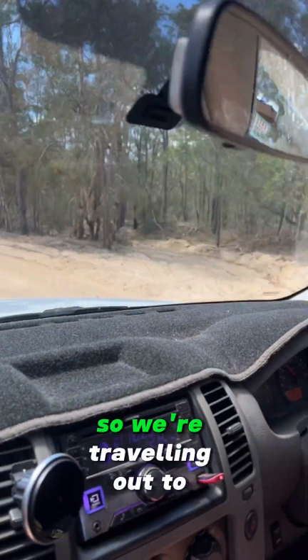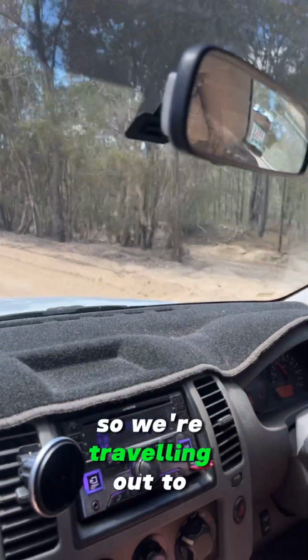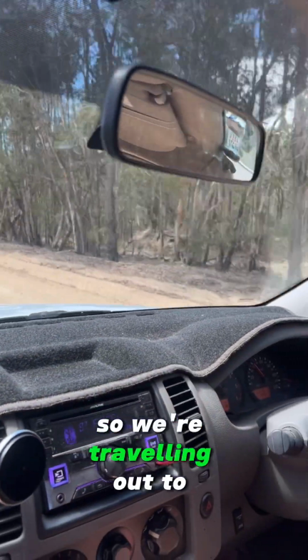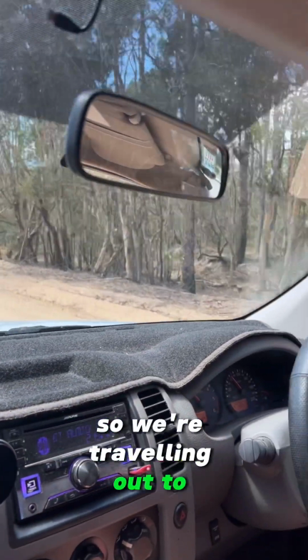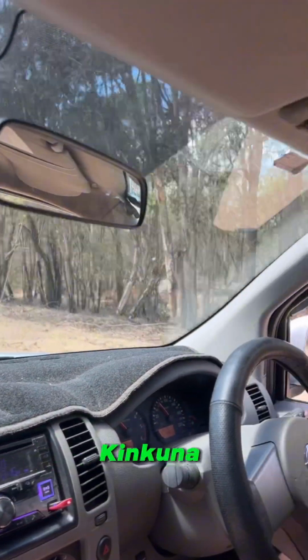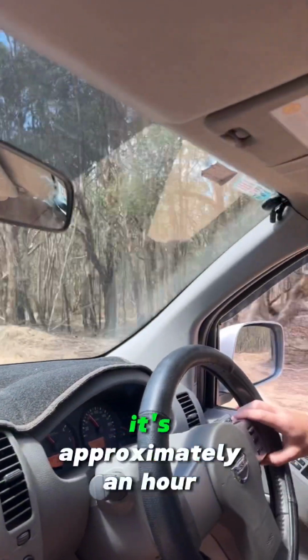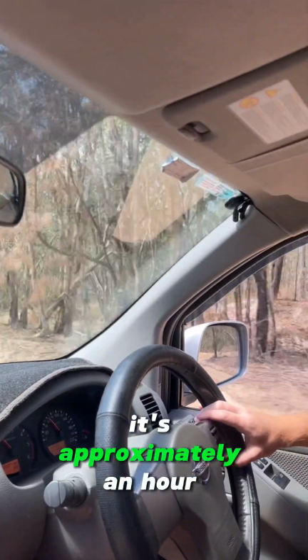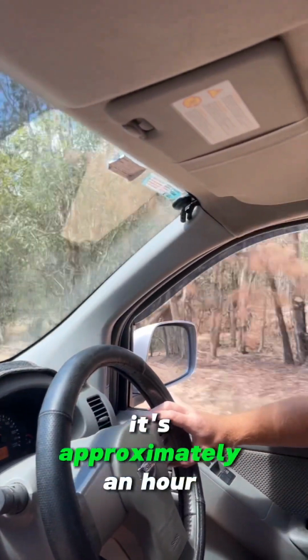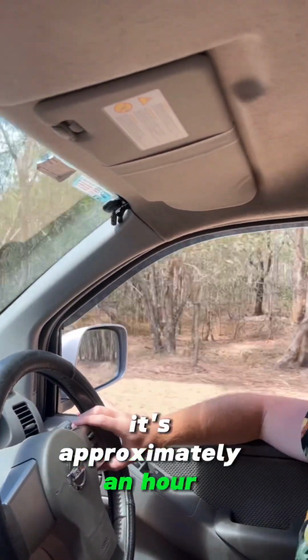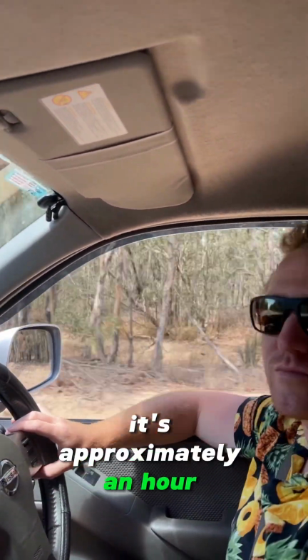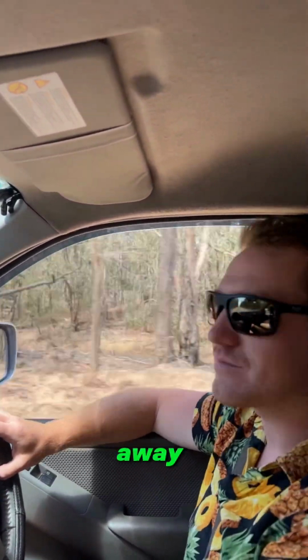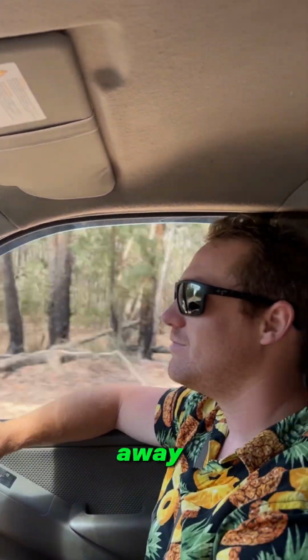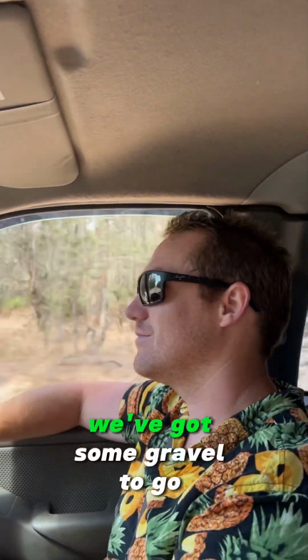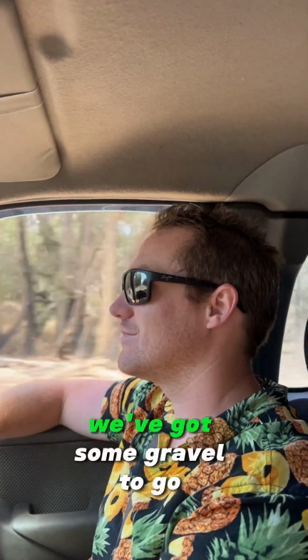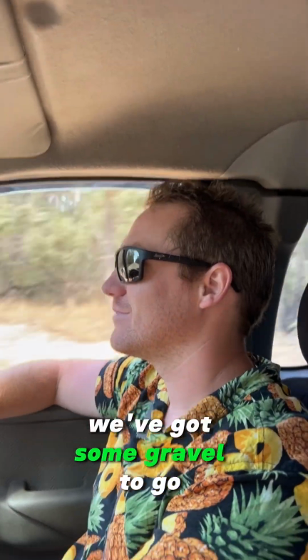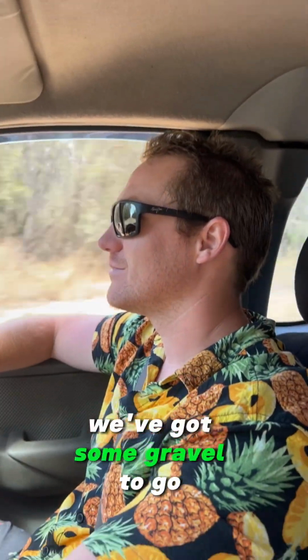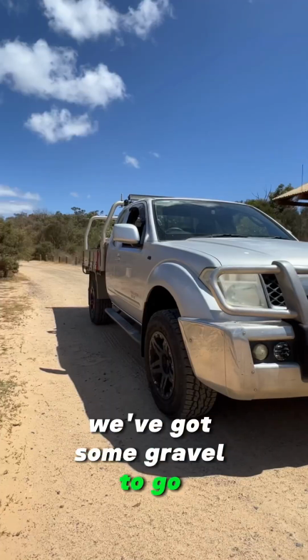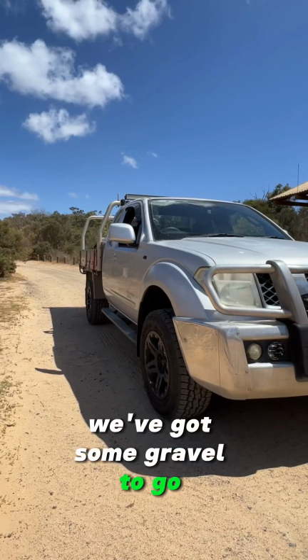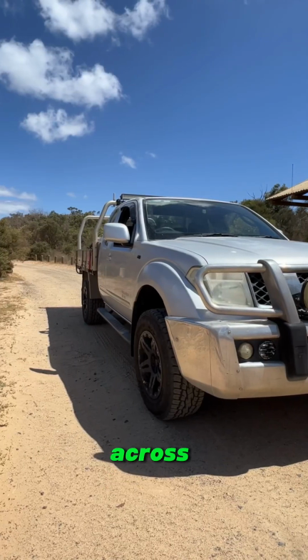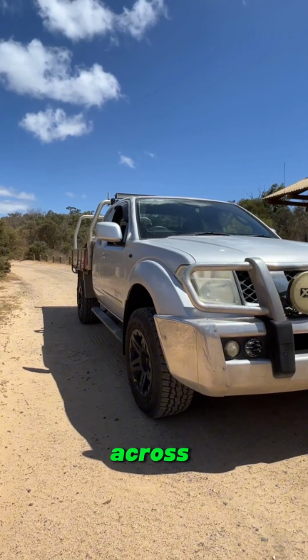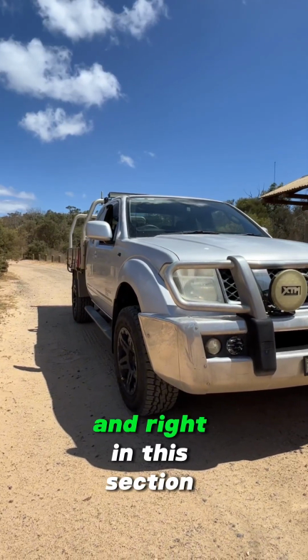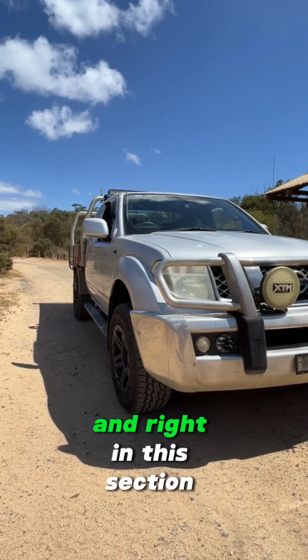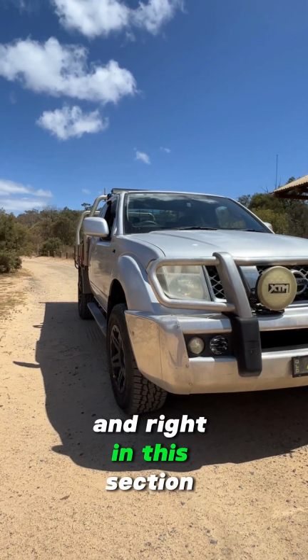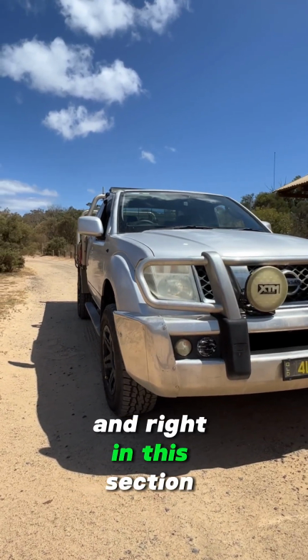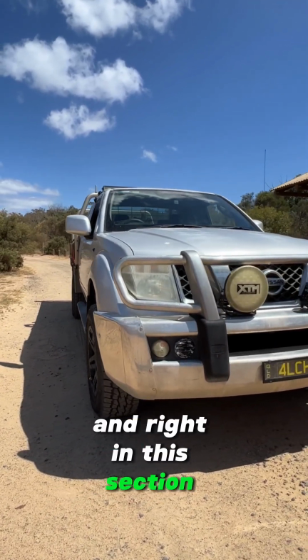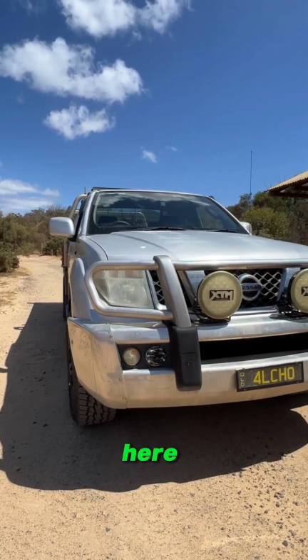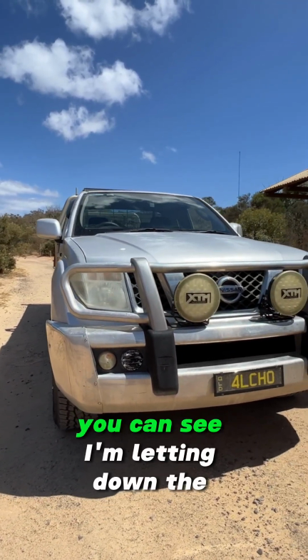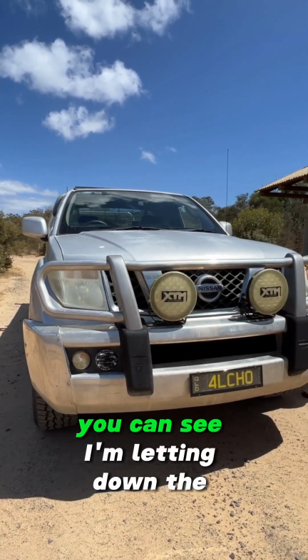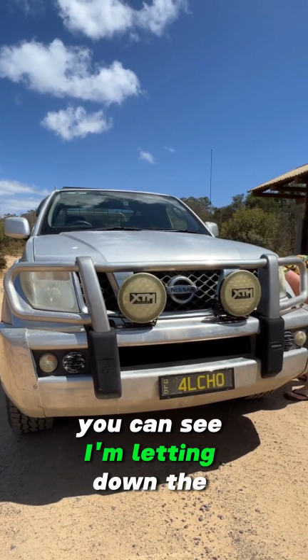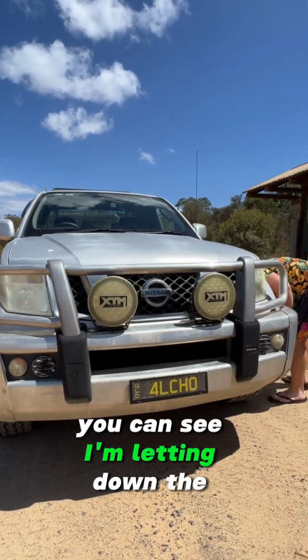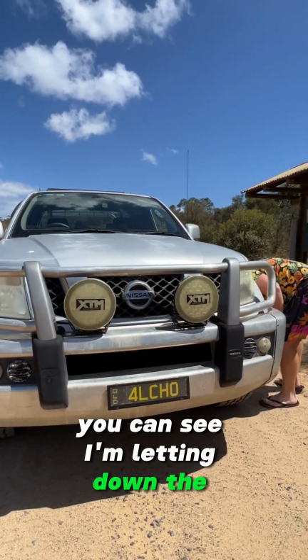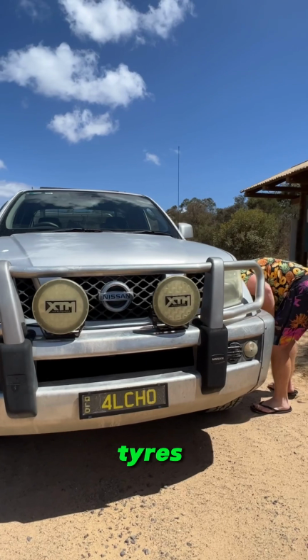So we're traveling out to King Kuna, it's approximately an hour away. We've got some gravel to go across, and right in this section here you can see I'm letting down the tires.